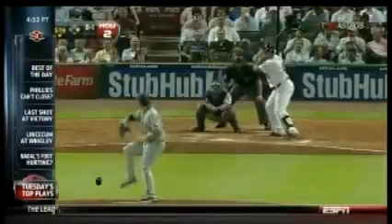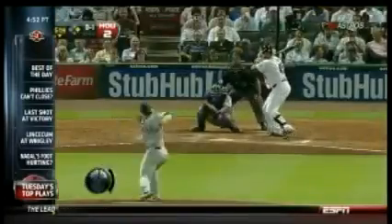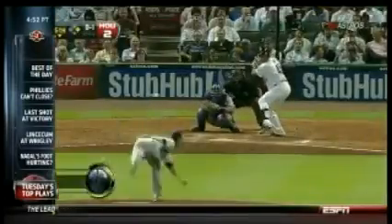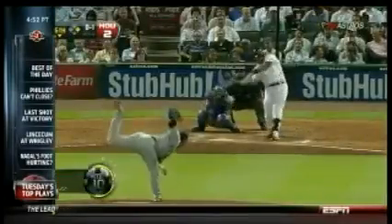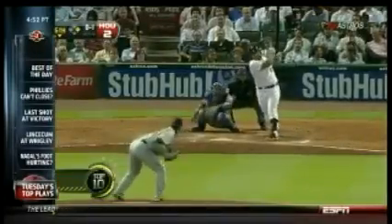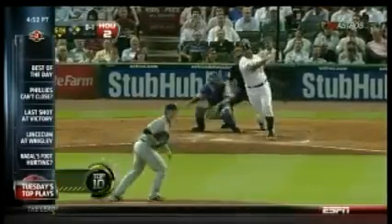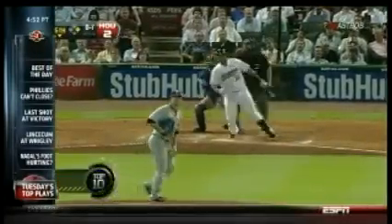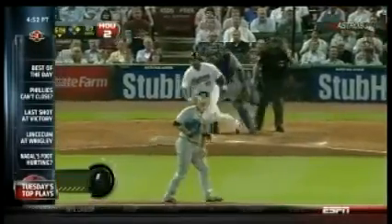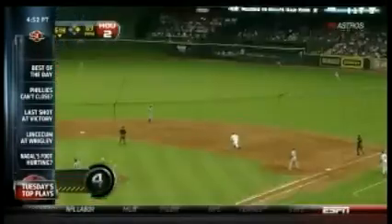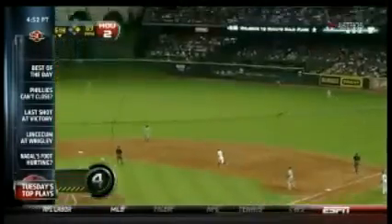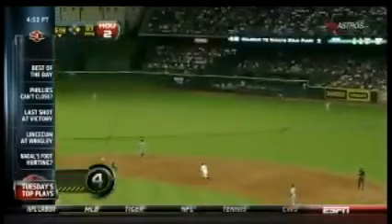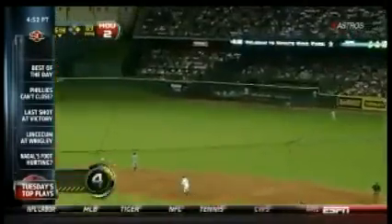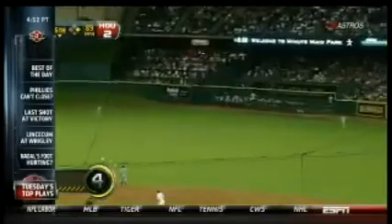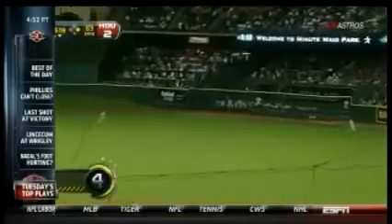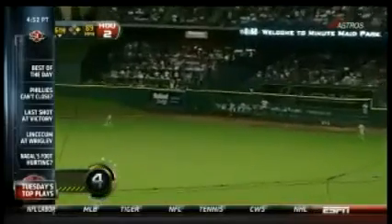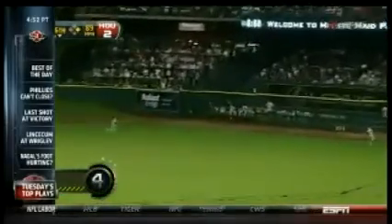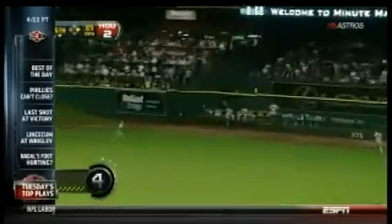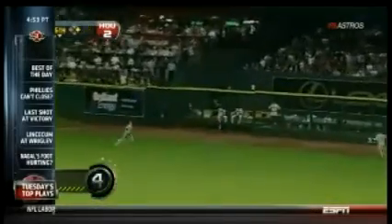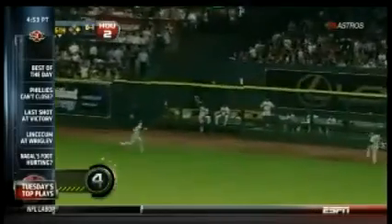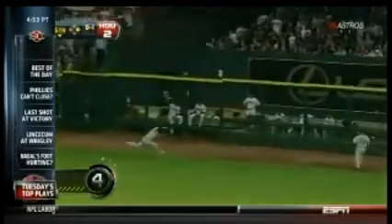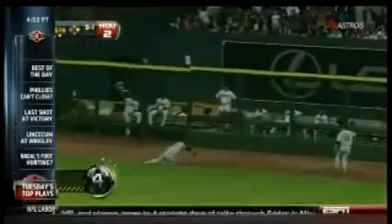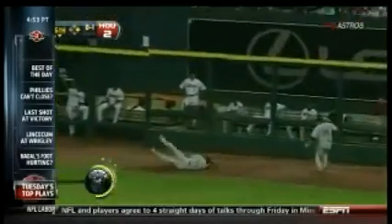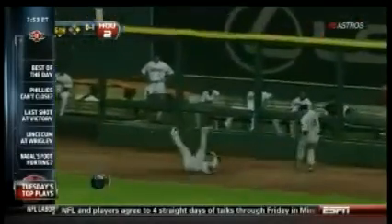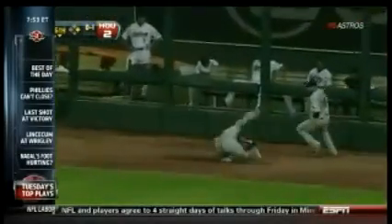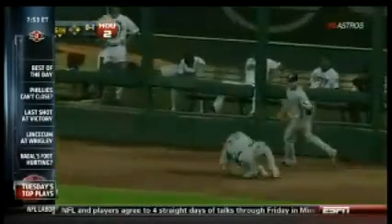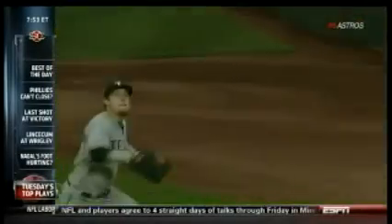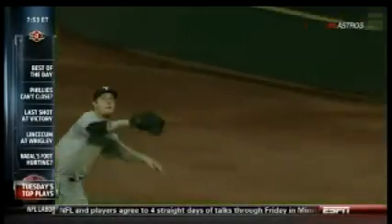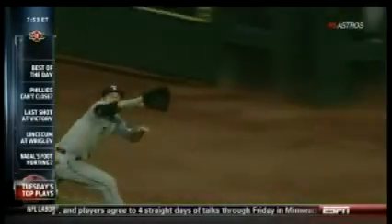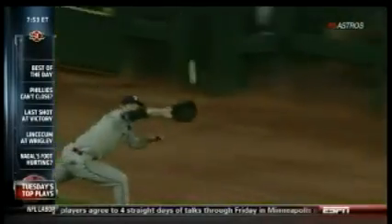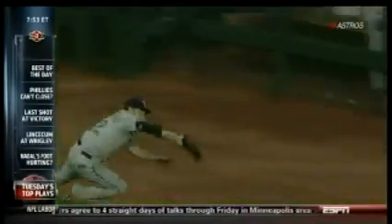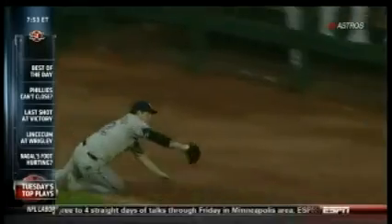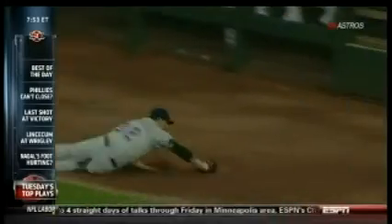Number 4. Carlos Lee hits it going deep, but Josh Hamilton goes diving out to make the catch. There you go — and we see it again on instant replay.